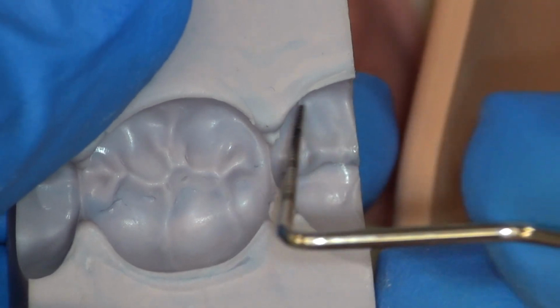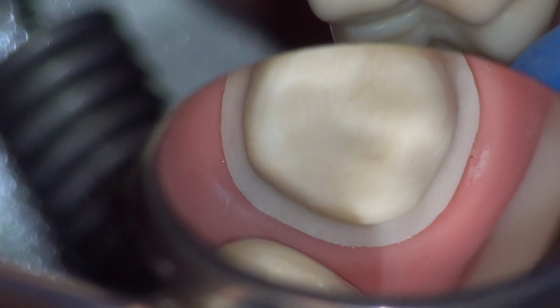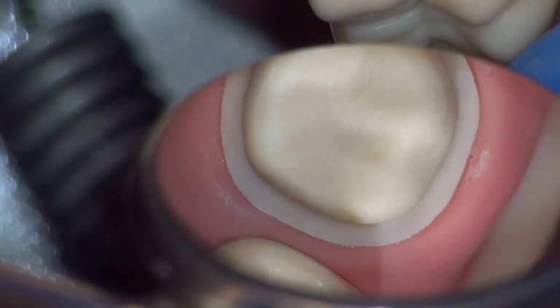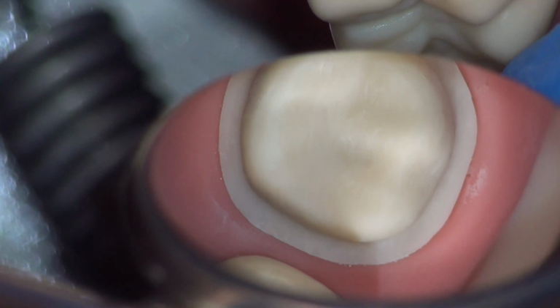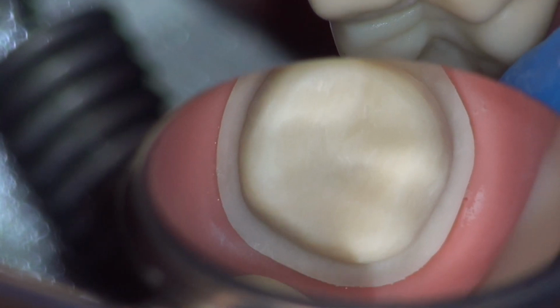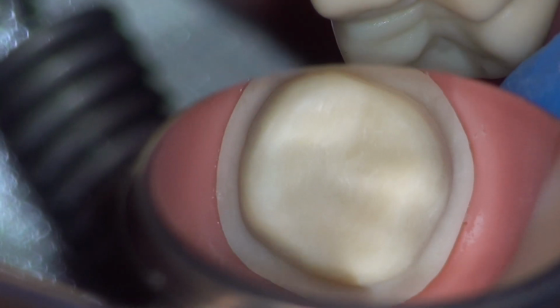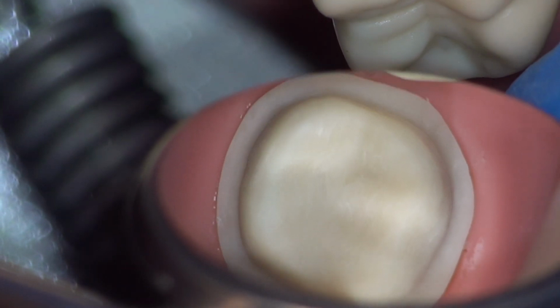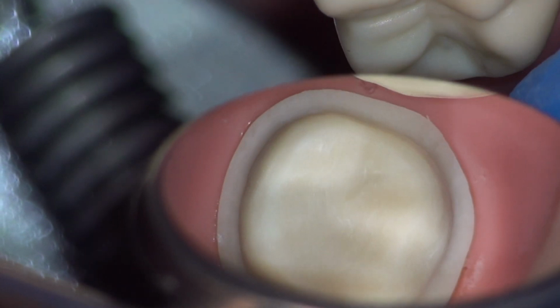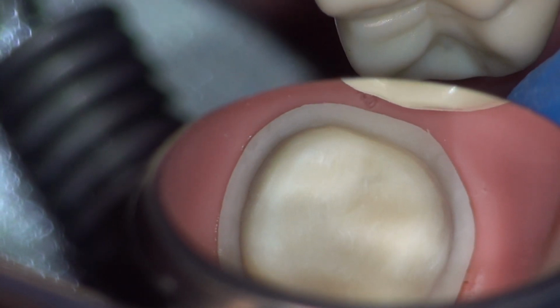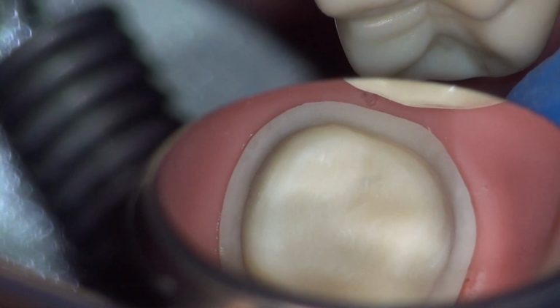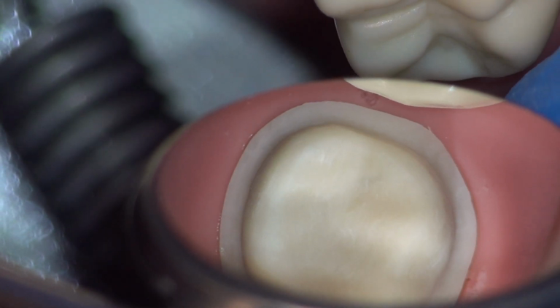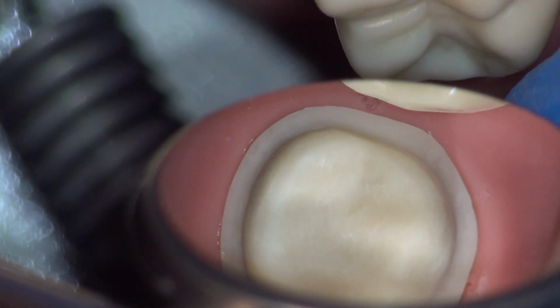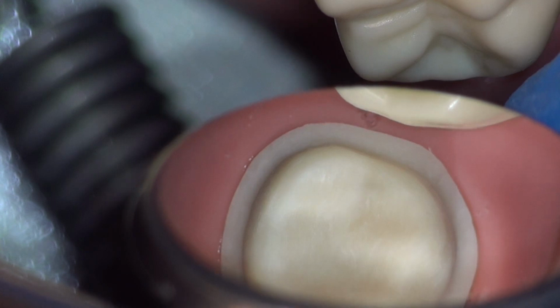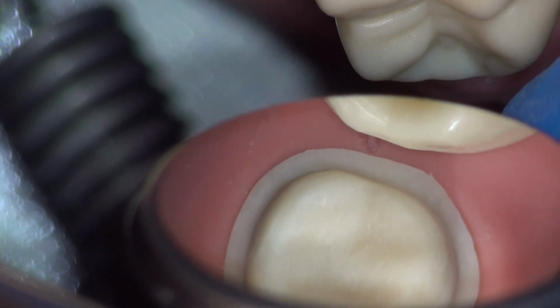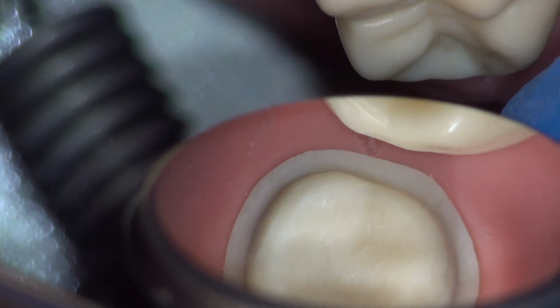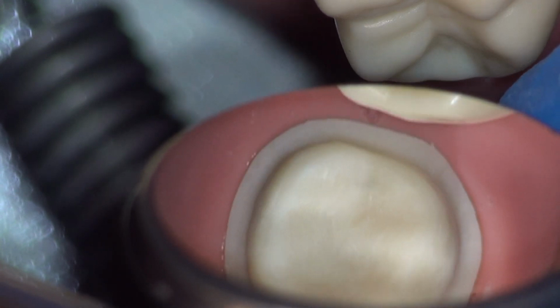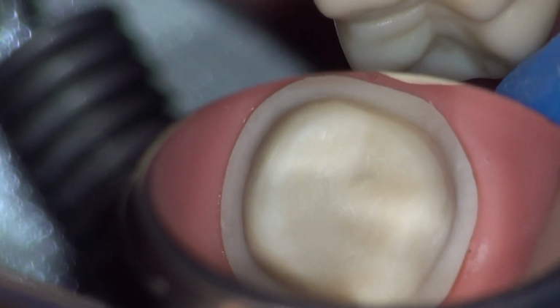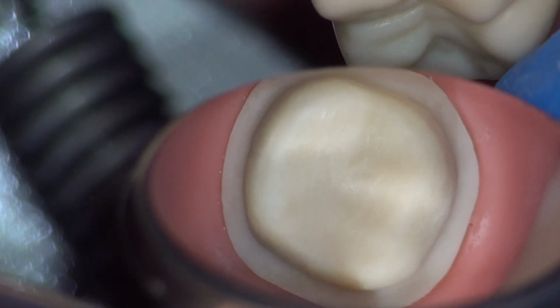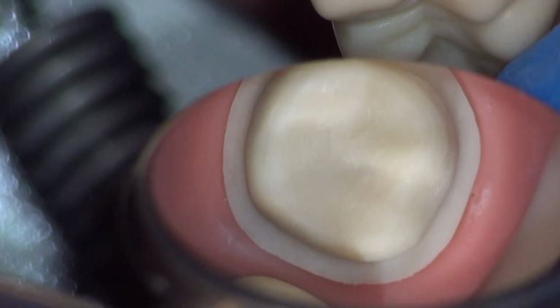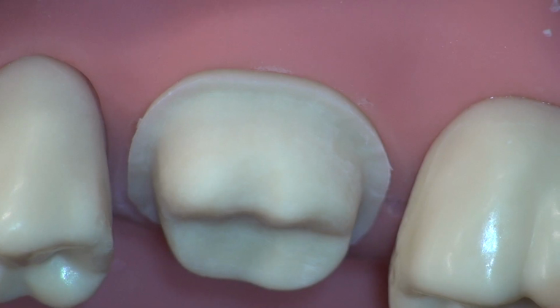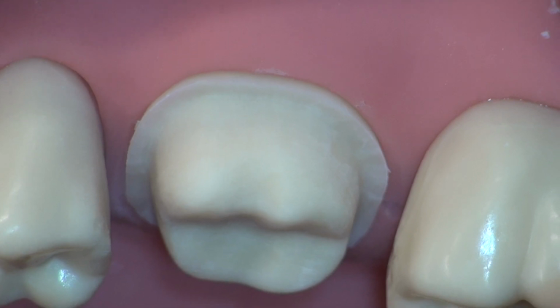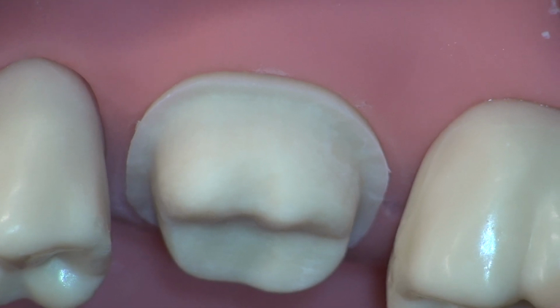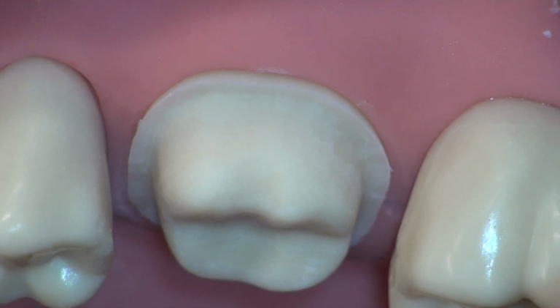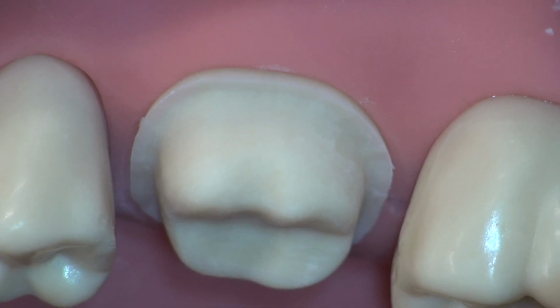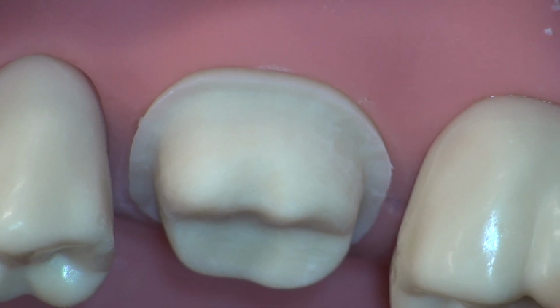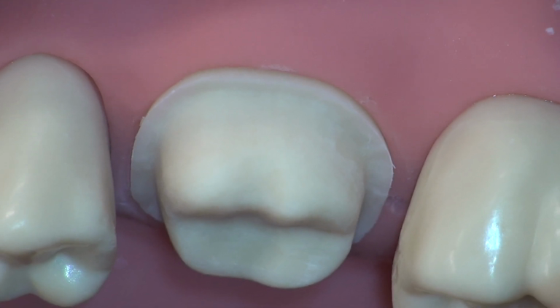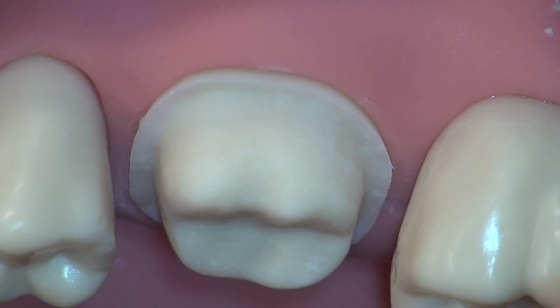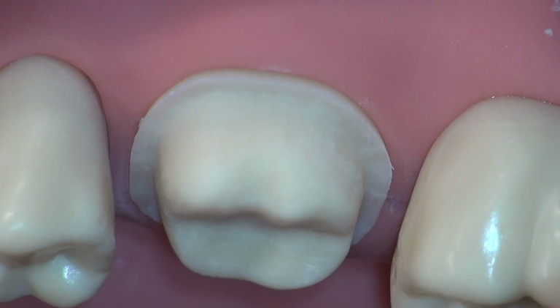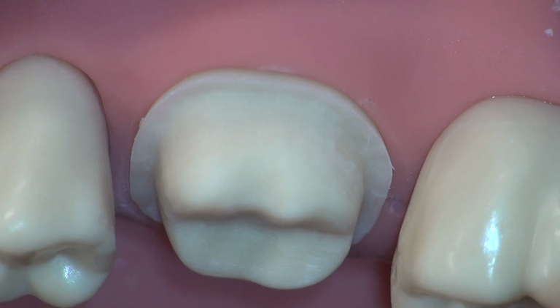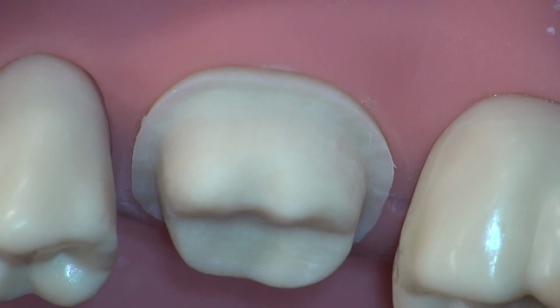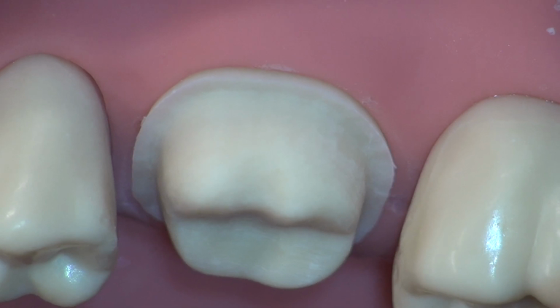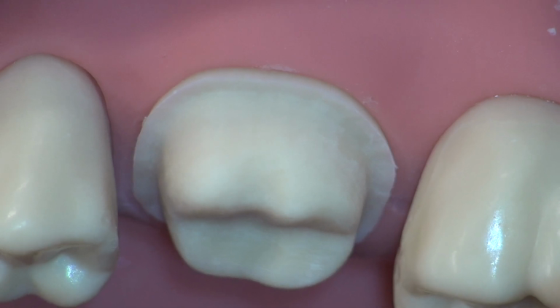After completion of your crown preparation, ensure that there is a good path of insertion for your temporary — no undercuts — and a clean prep with well-defined margins and no debris.